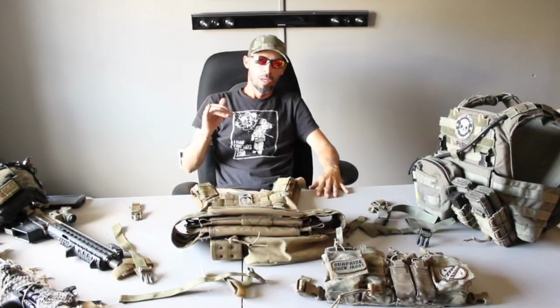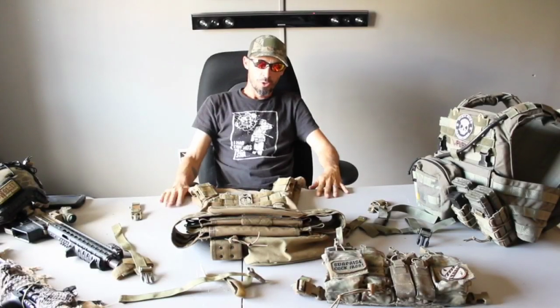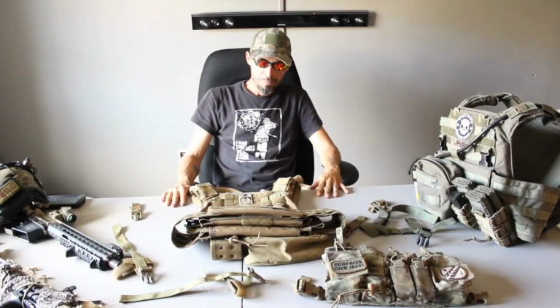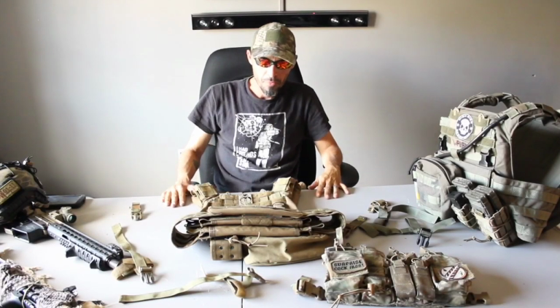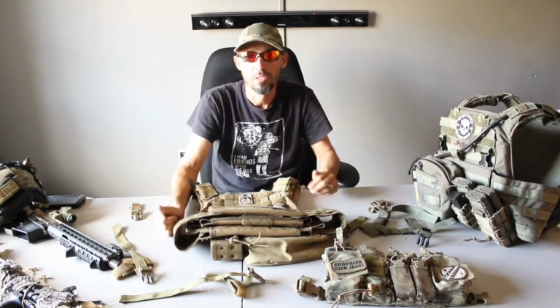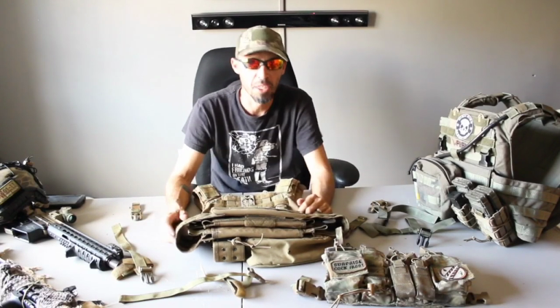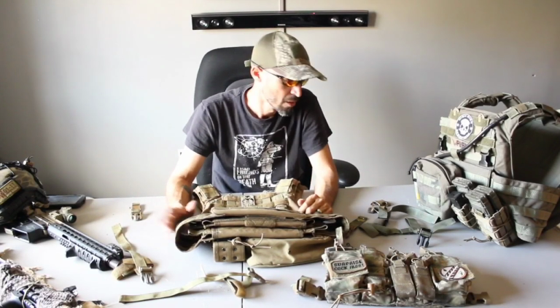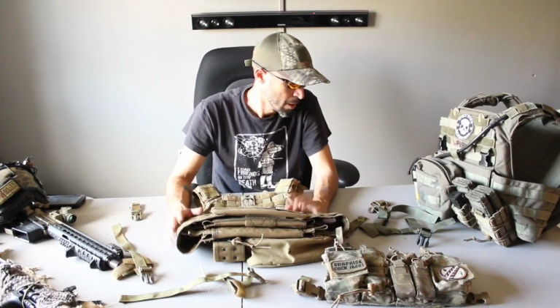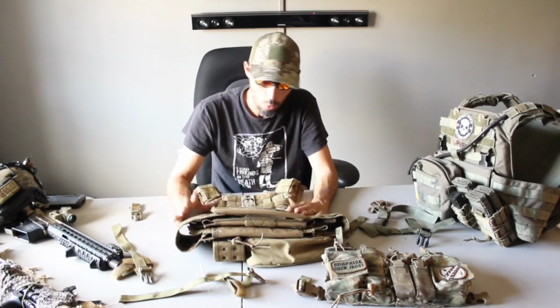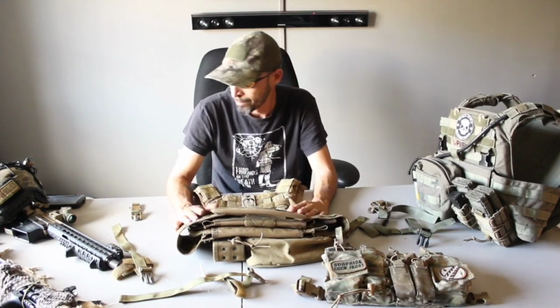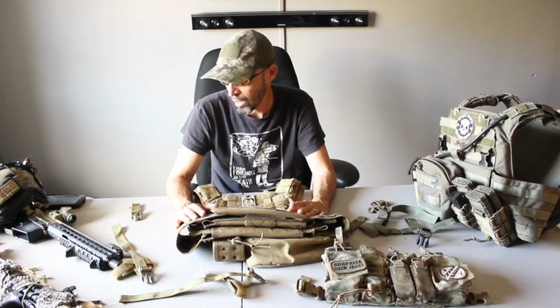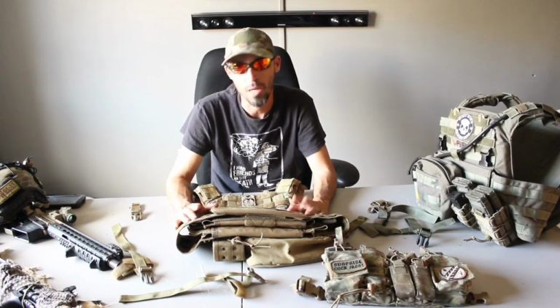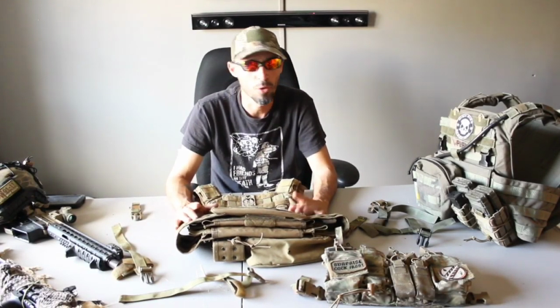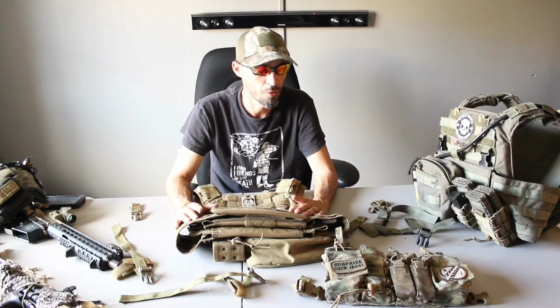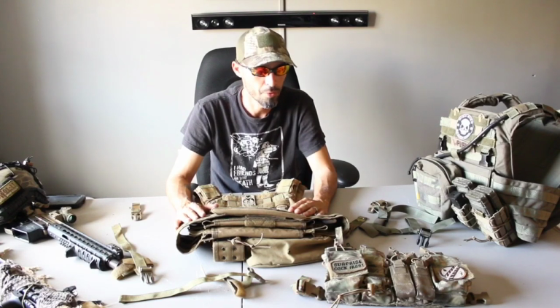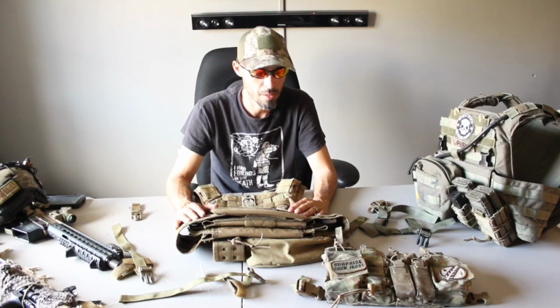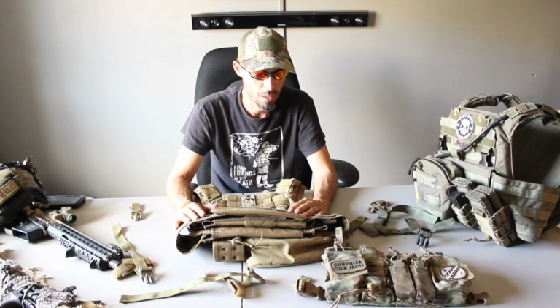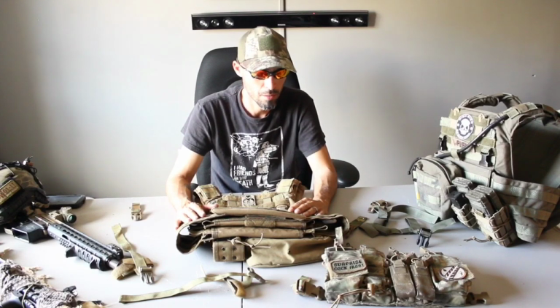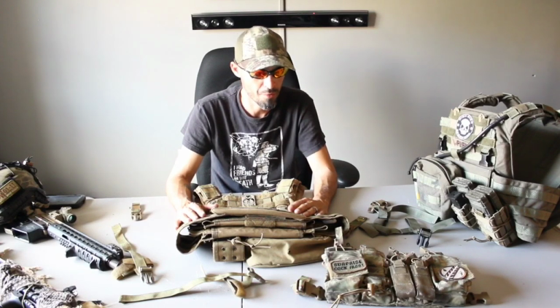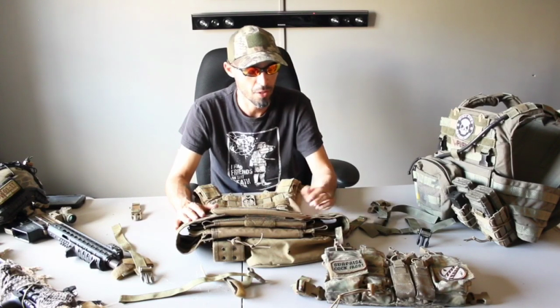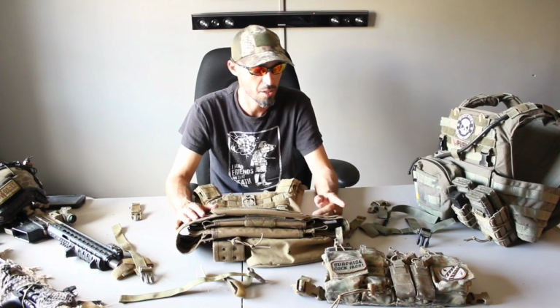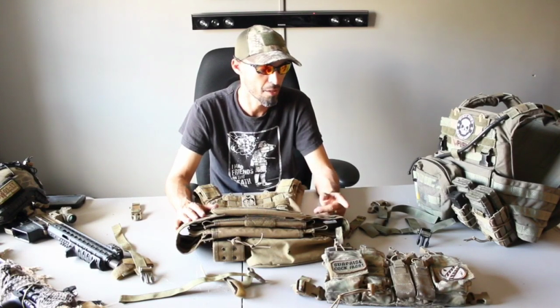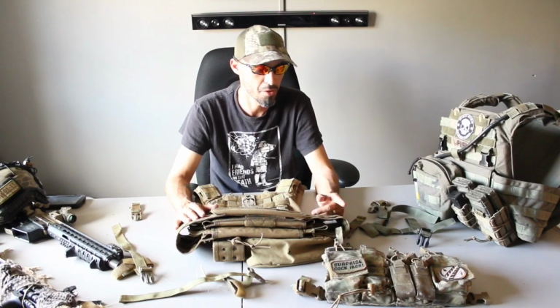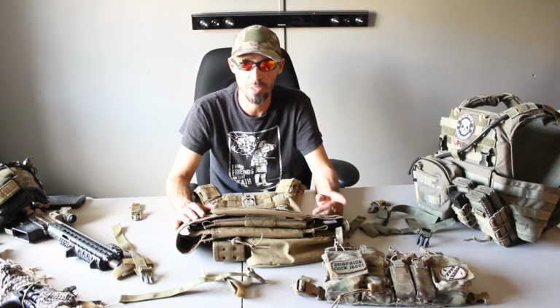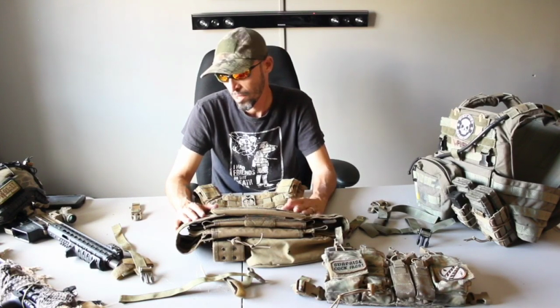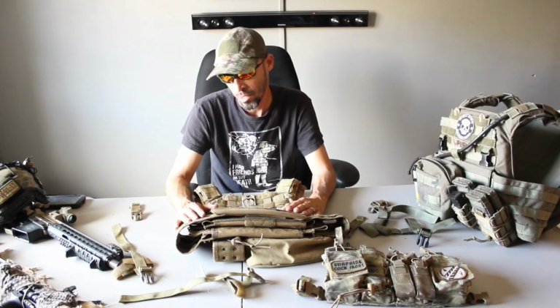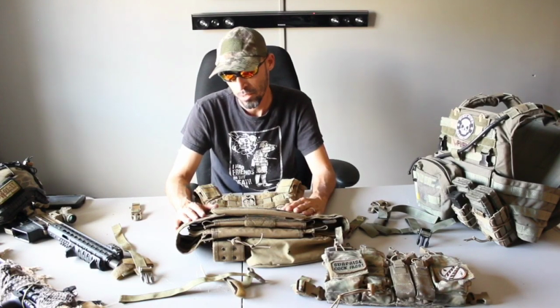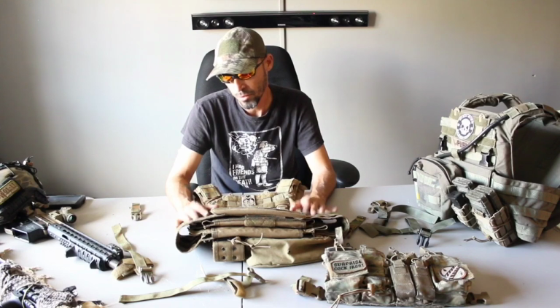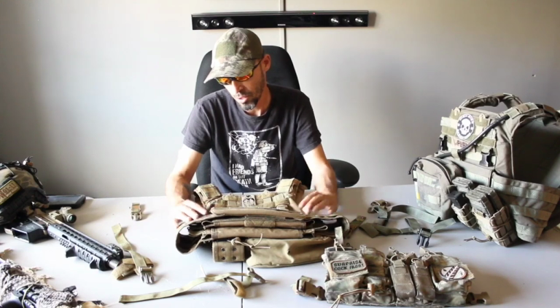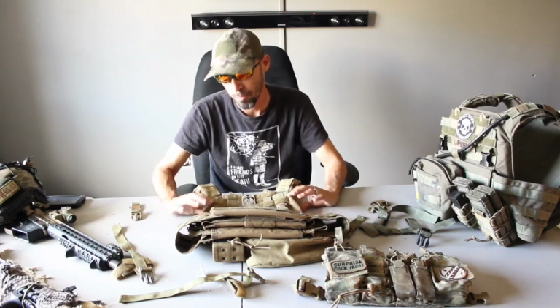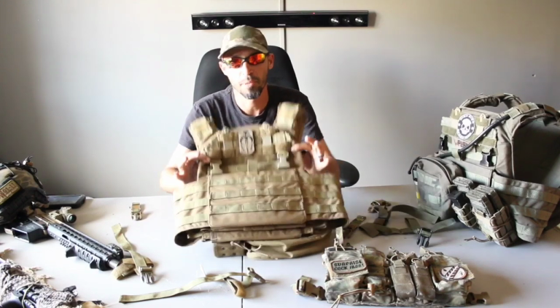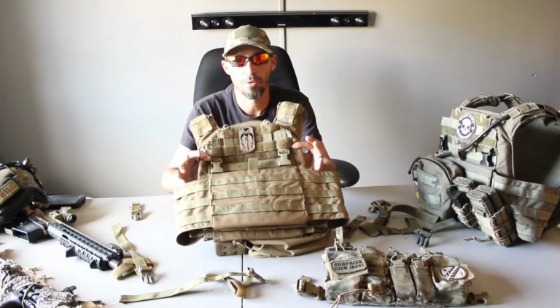How's it going YouTube? This is Clay. I'm in the war room and today I'm going to be going over a couple of things in reference to the HSP D3 chest rig and tactical assault gear Banshee plate carriers.